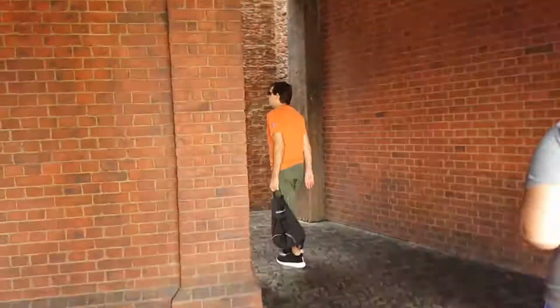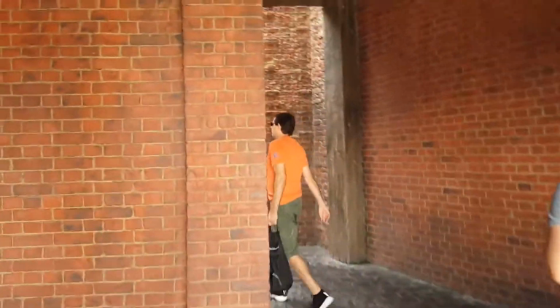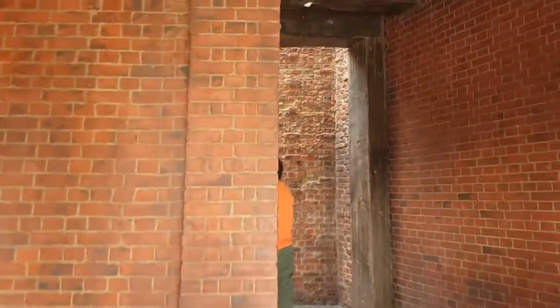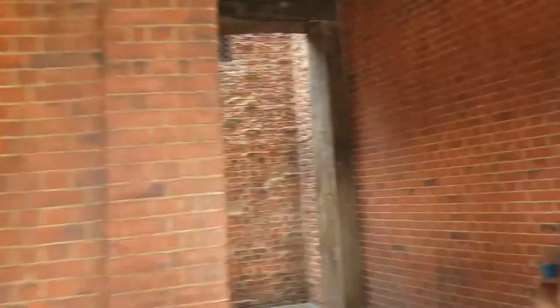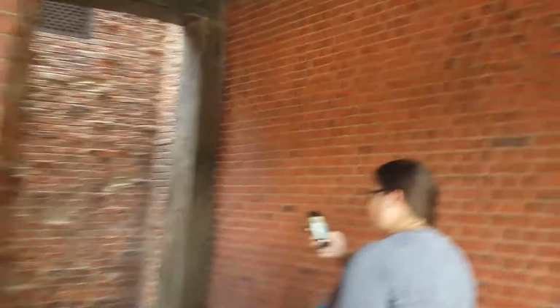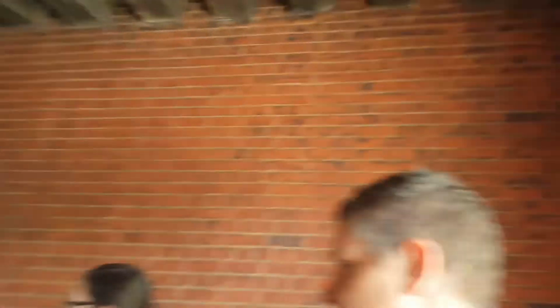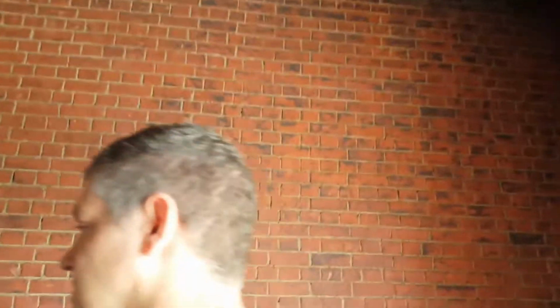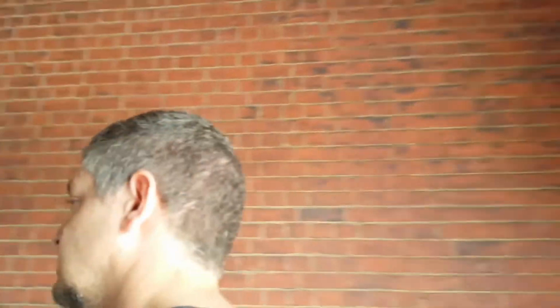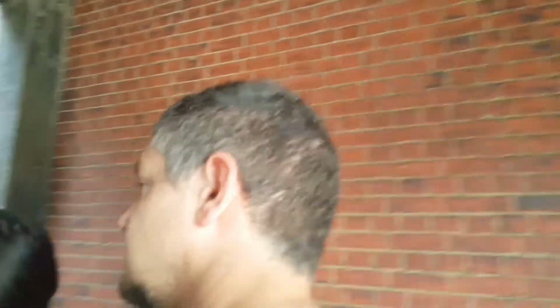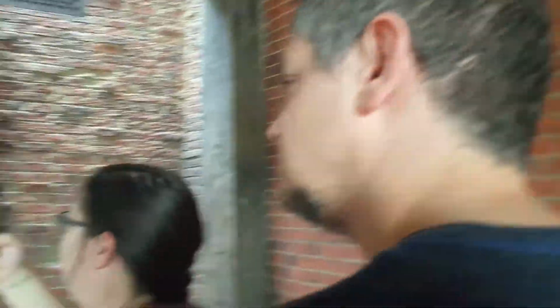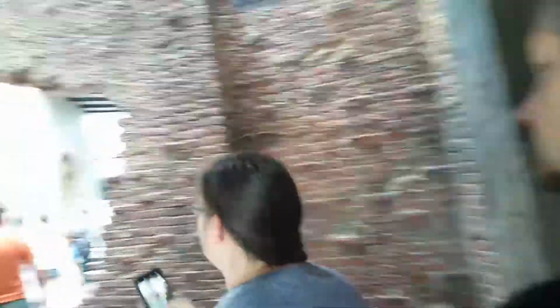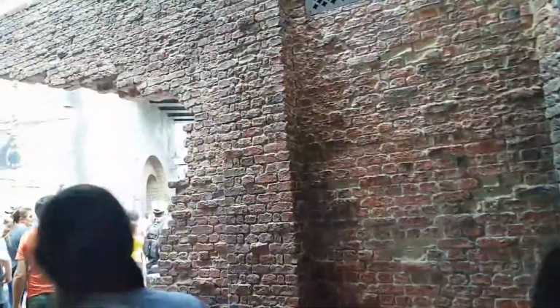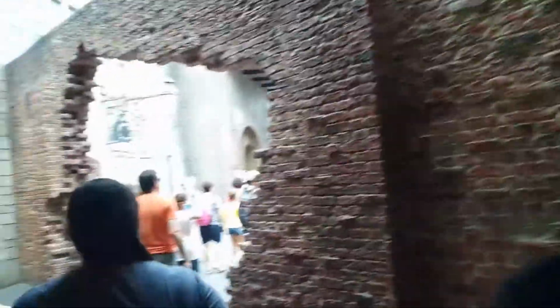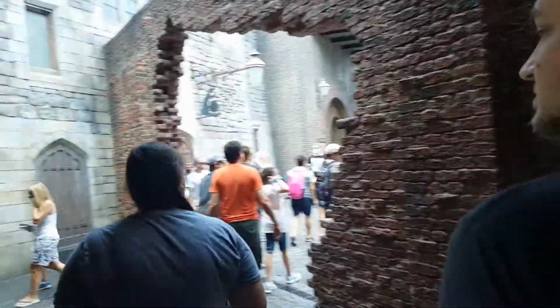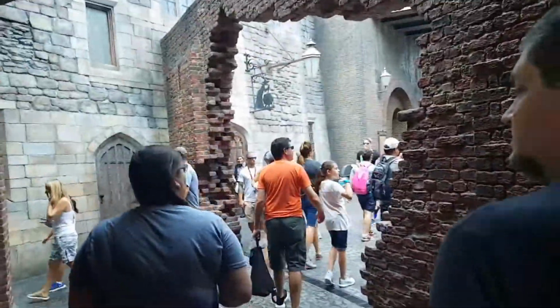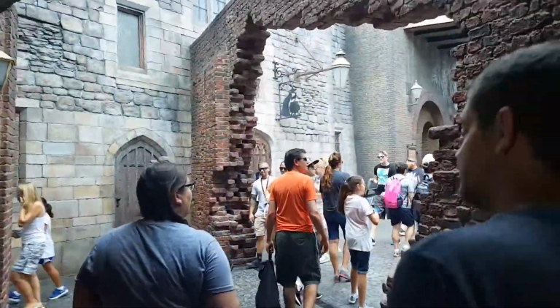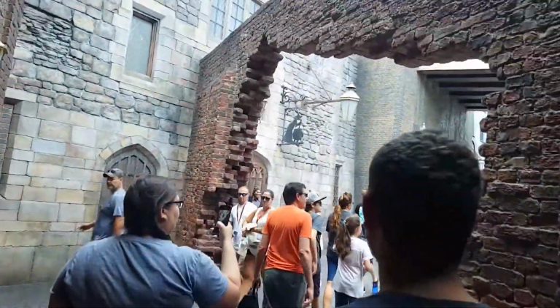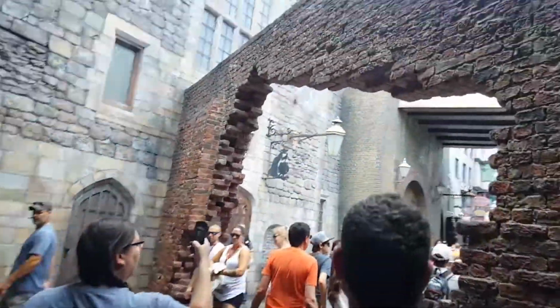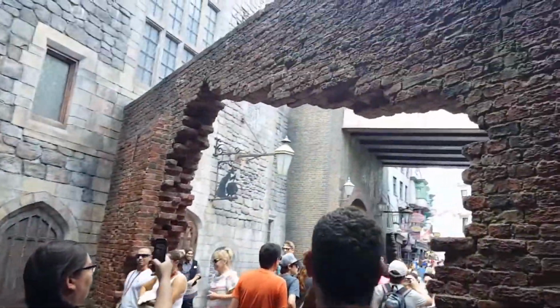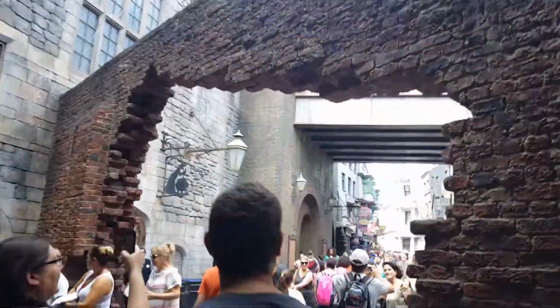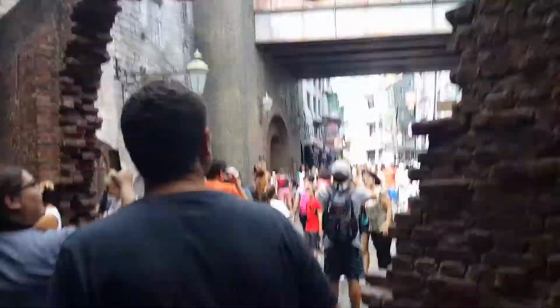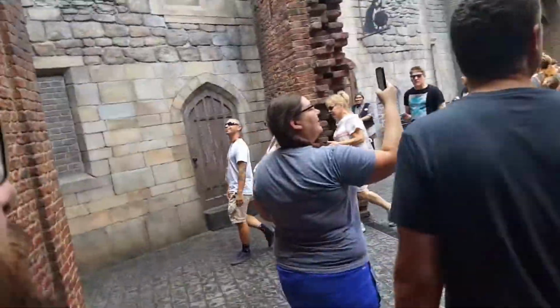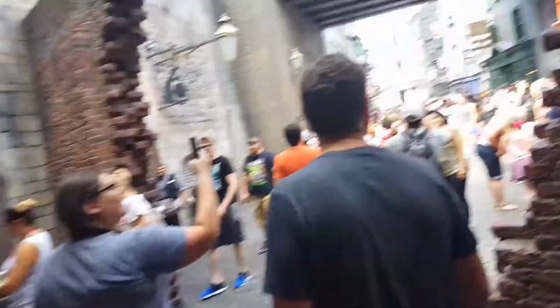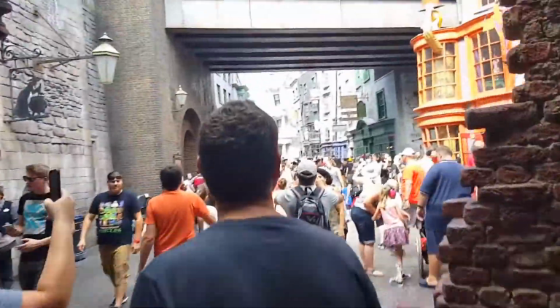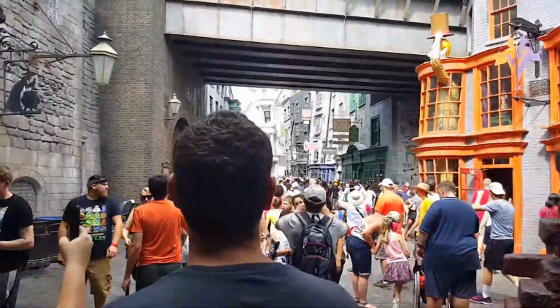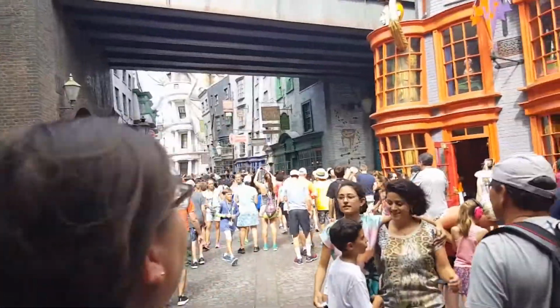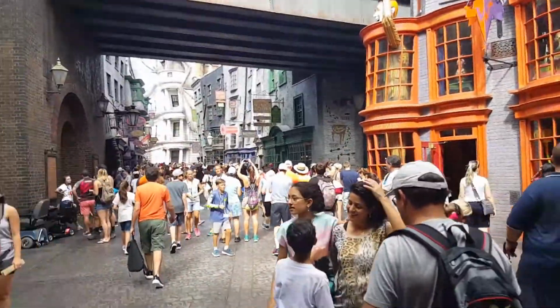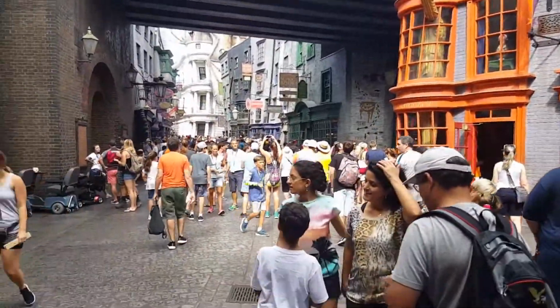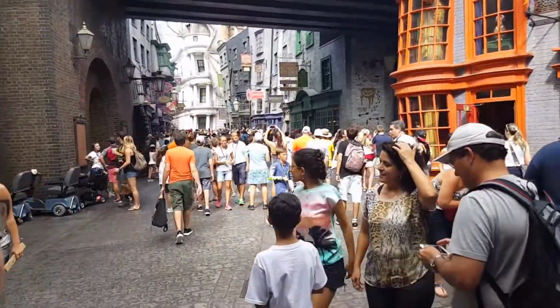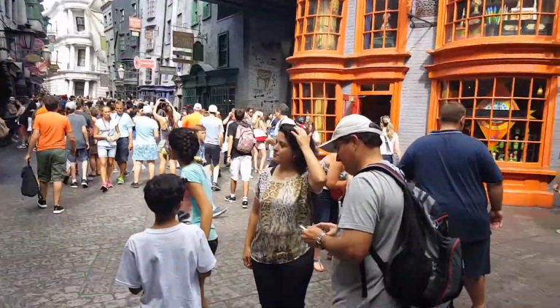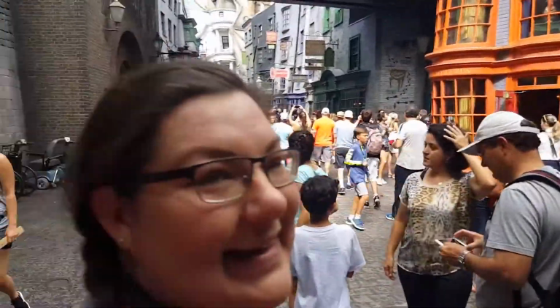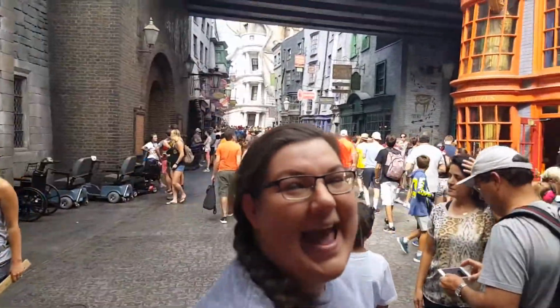We're thinking we found Diagon Alley, but we're not sure. Yeah! This is sweet! Honey, we found it. Yay!